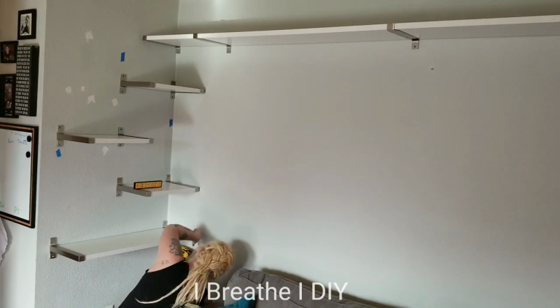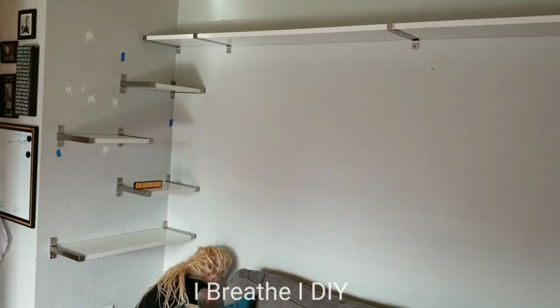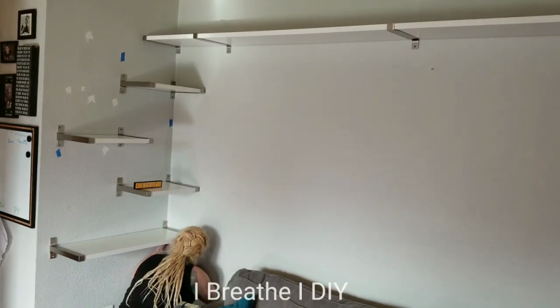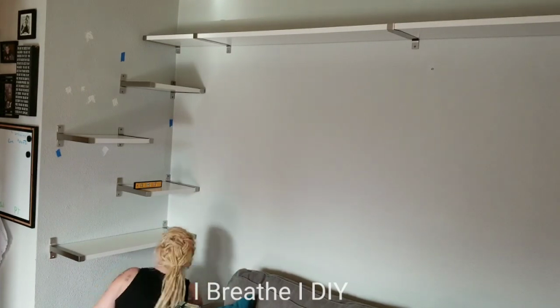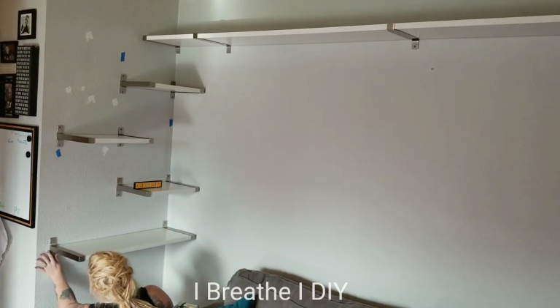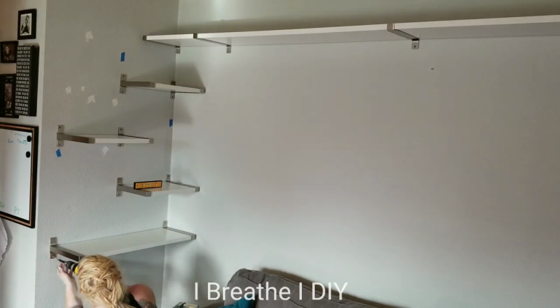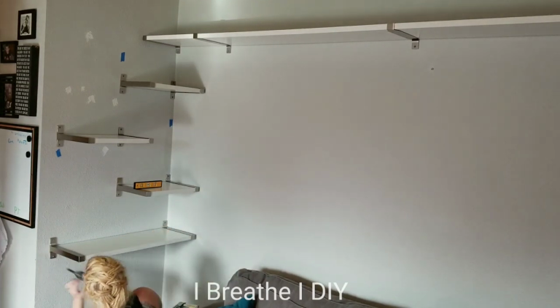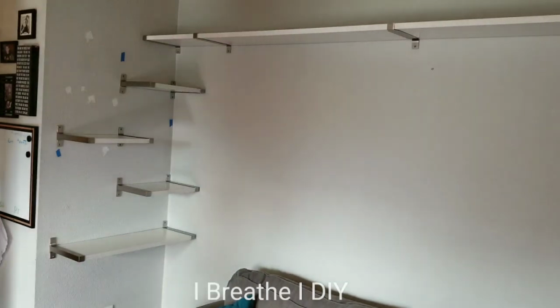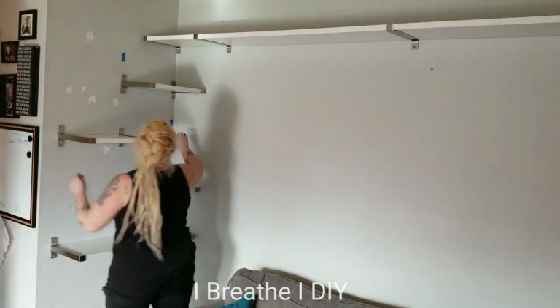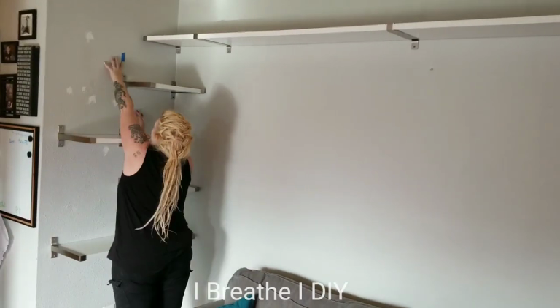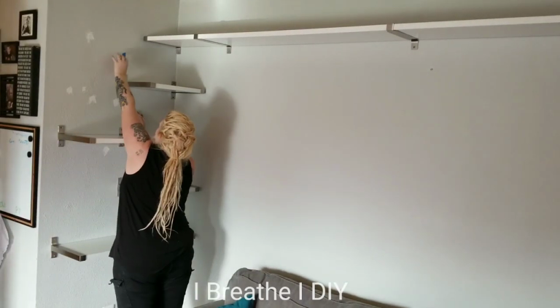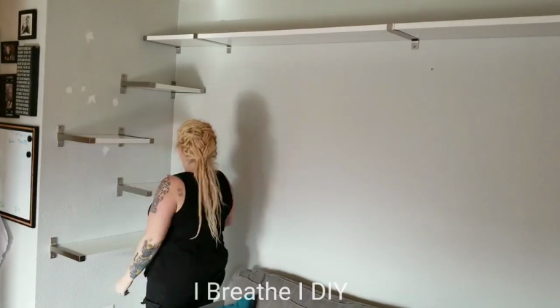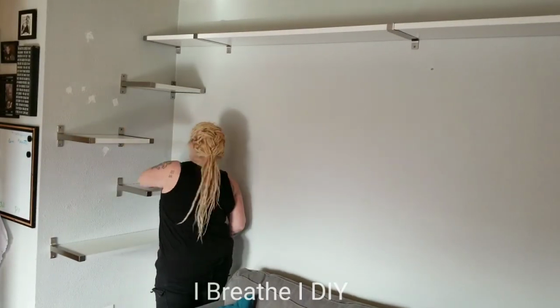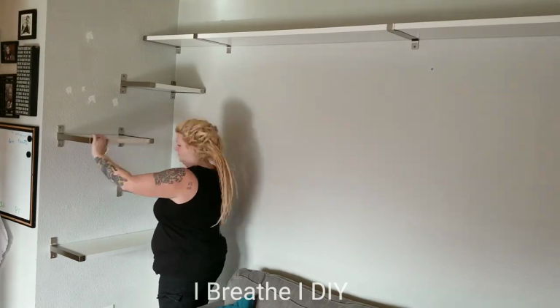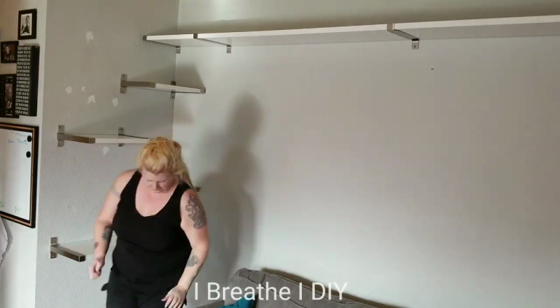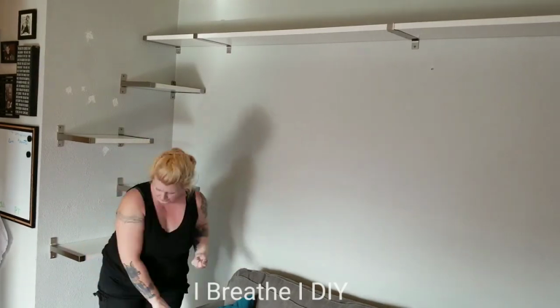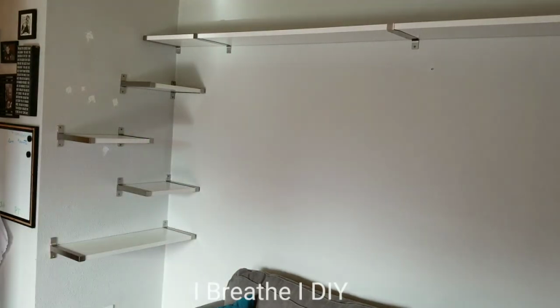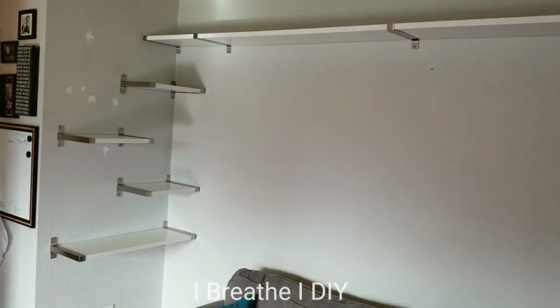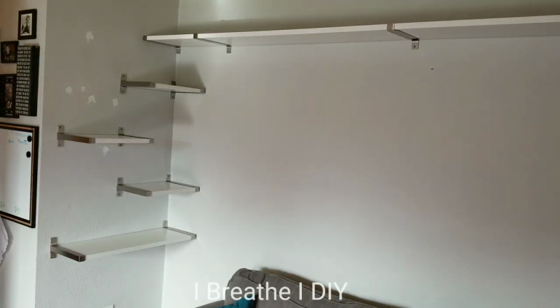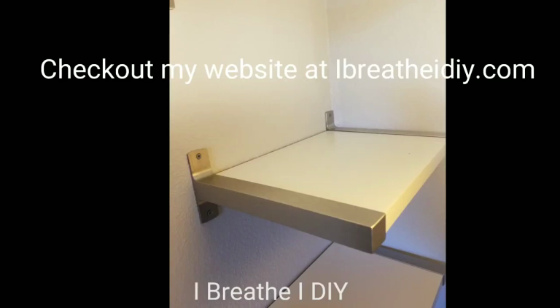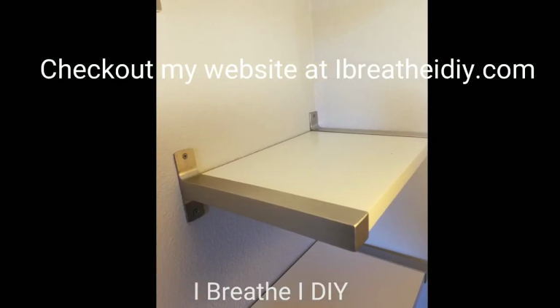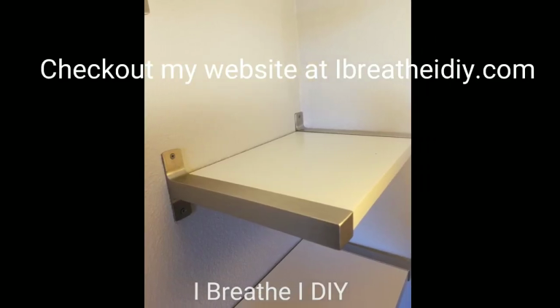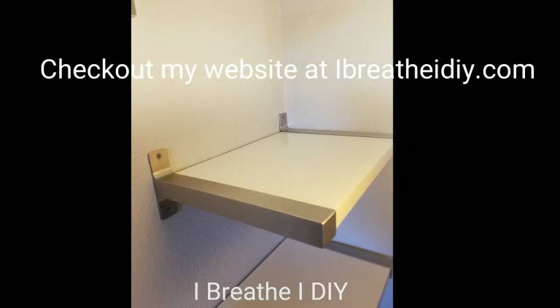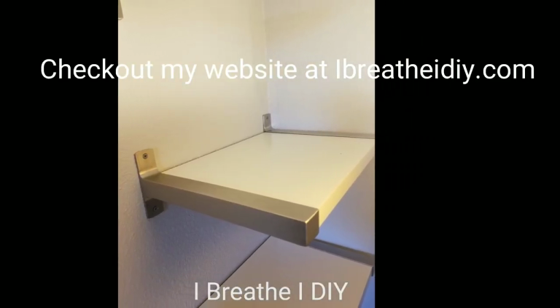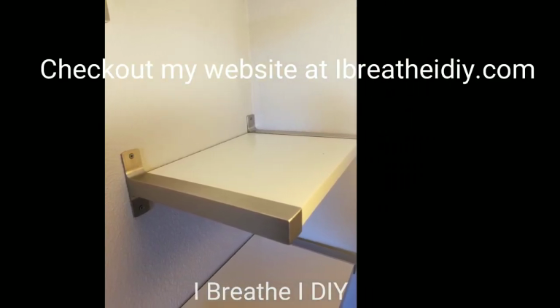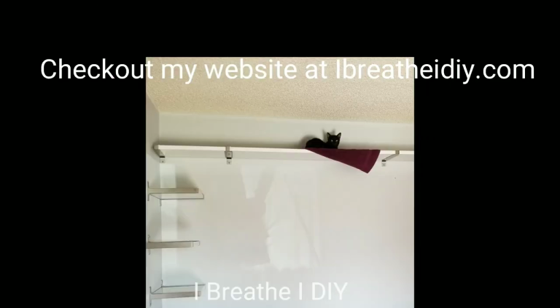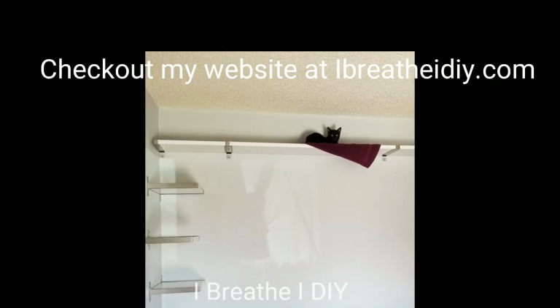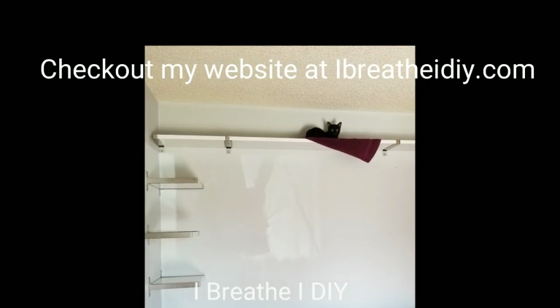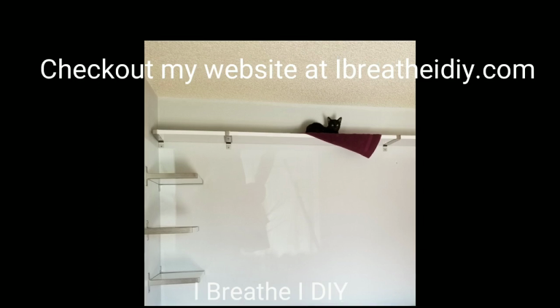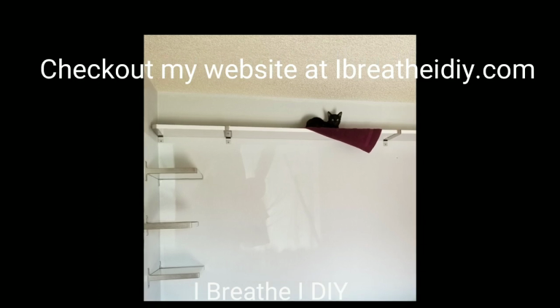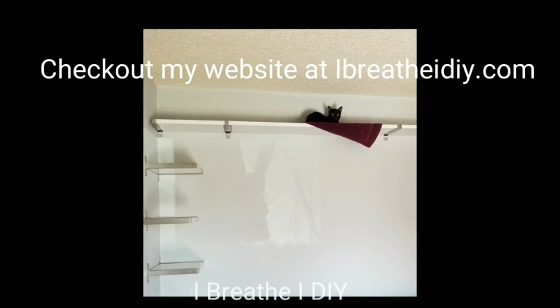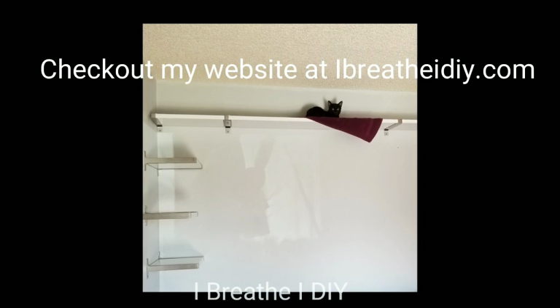I really like how these shelves turned out. I hope this has shown you just how easily you can put up shelves for yourself. I'm Betsy and thank you for joining me for another iBreatheEye DIY tutorial.